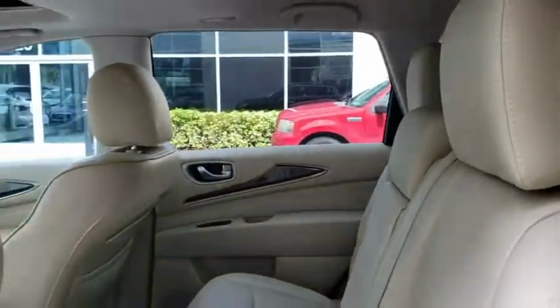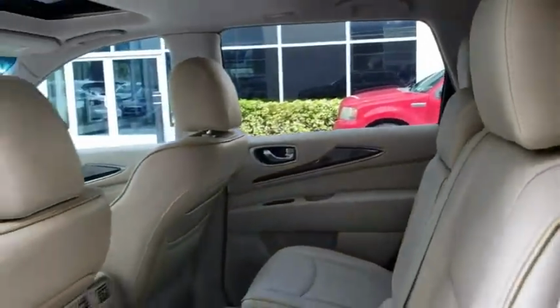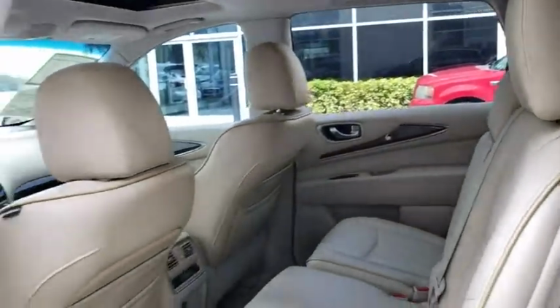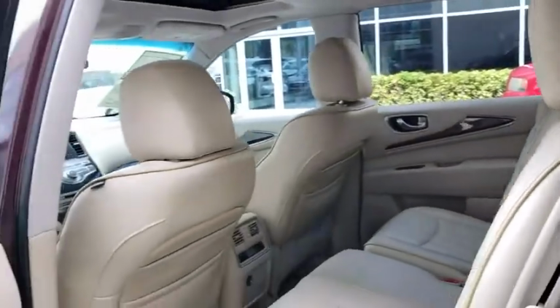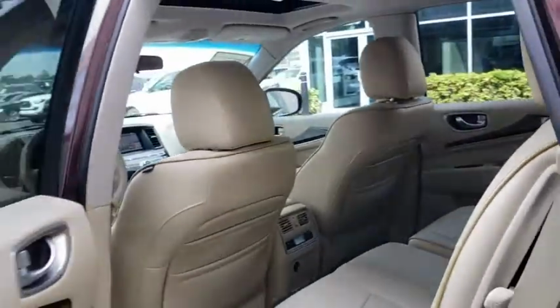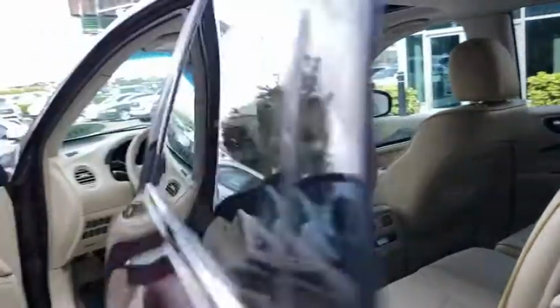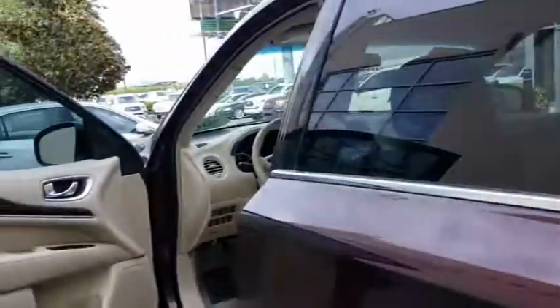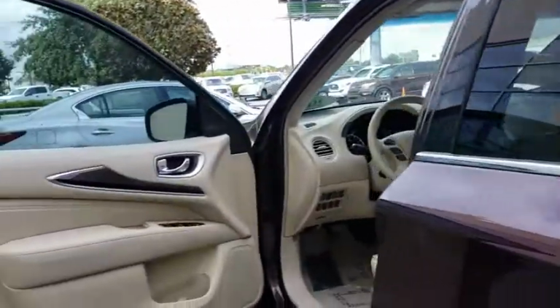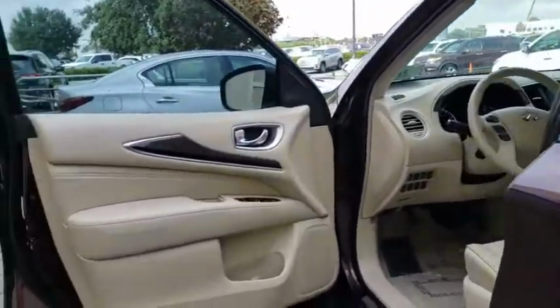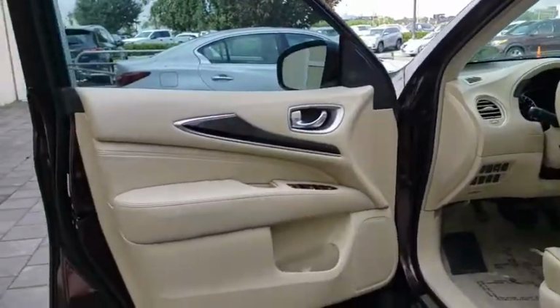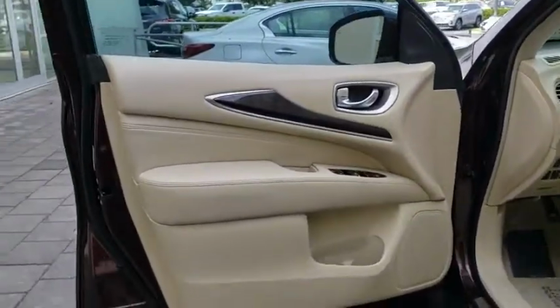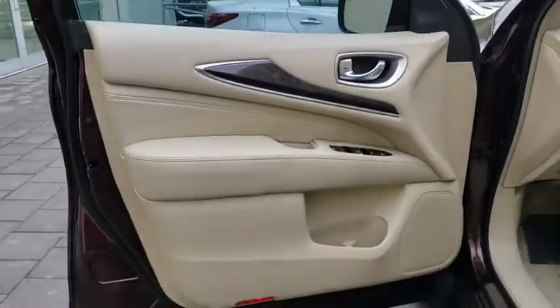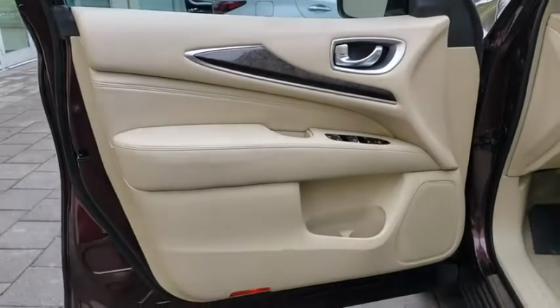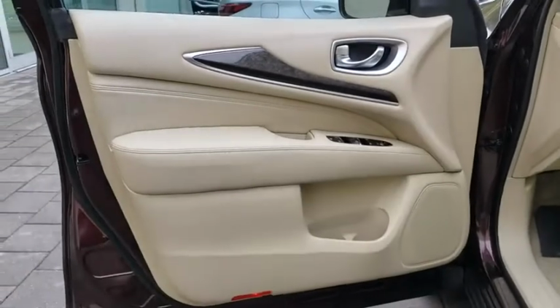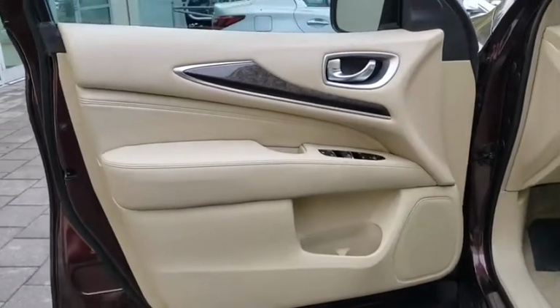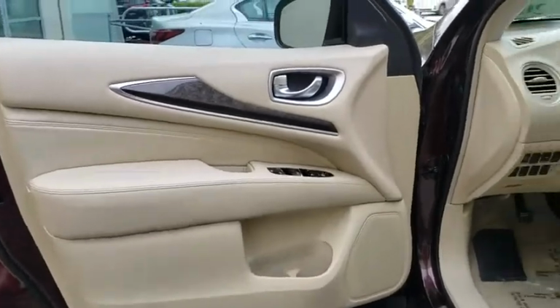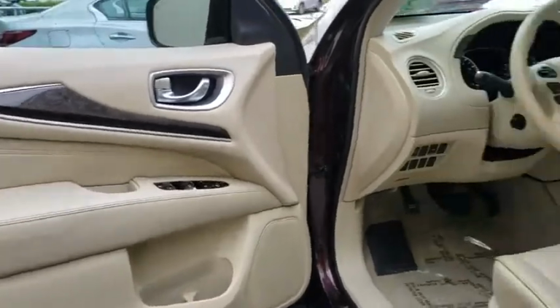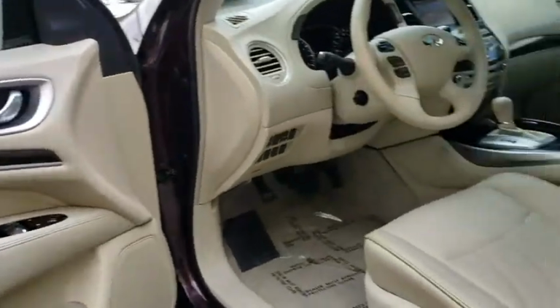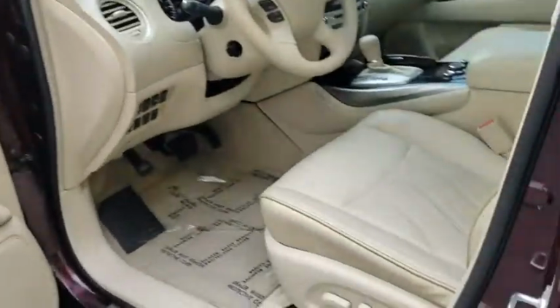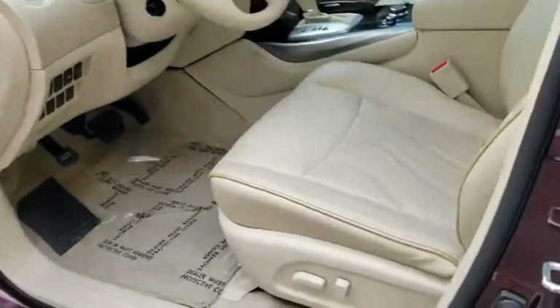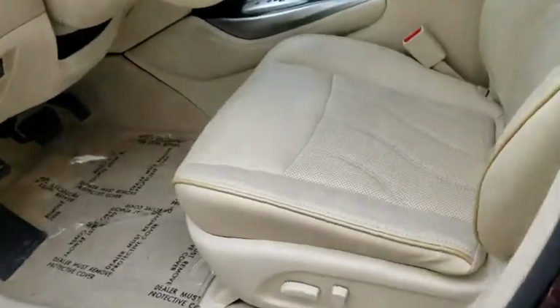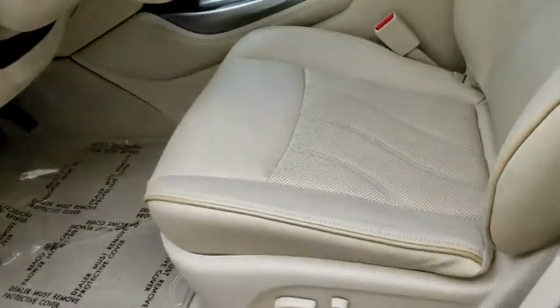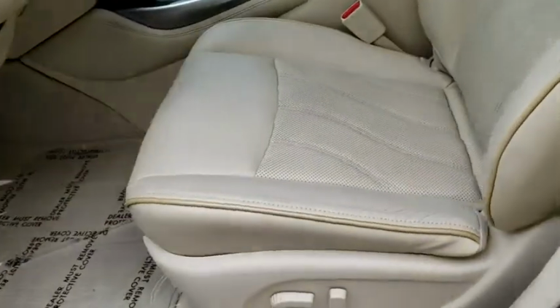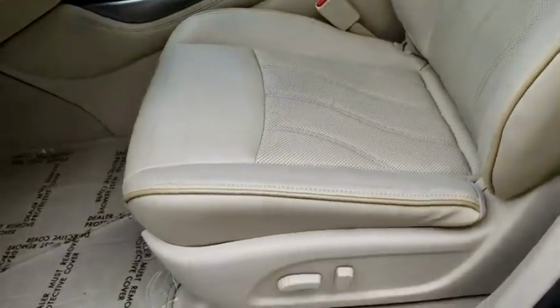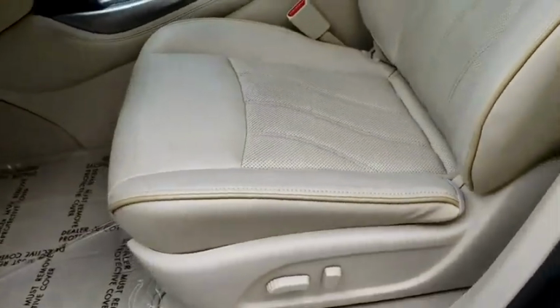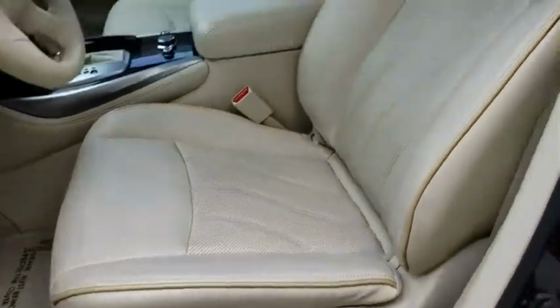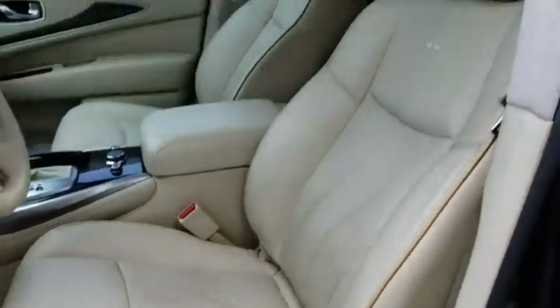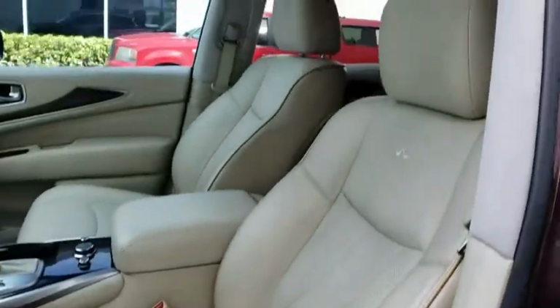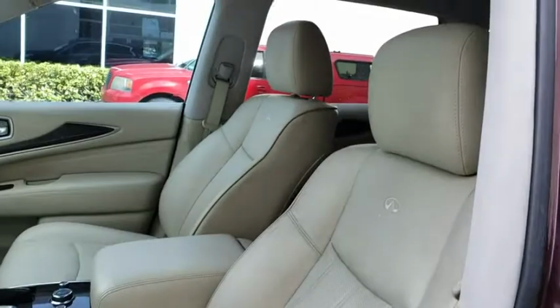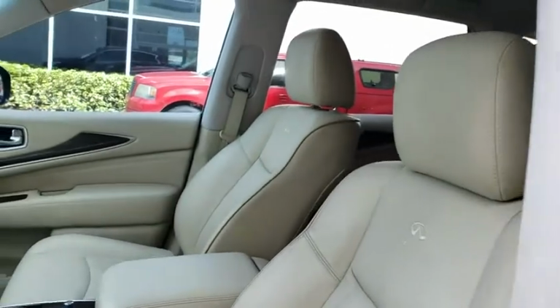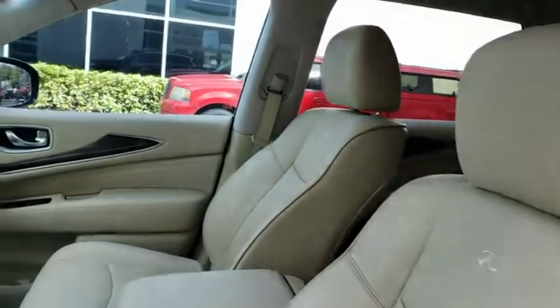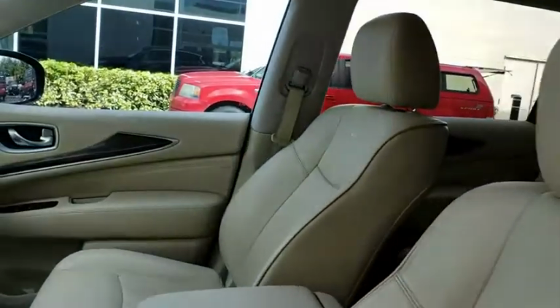Leather wrapped steering wheel, adjustable steering wheel, power steering, cruise control, keyless start, four-wheel disc brakes, floor mats, aluminum wheels, auto dimming rear view mirror, climate control.